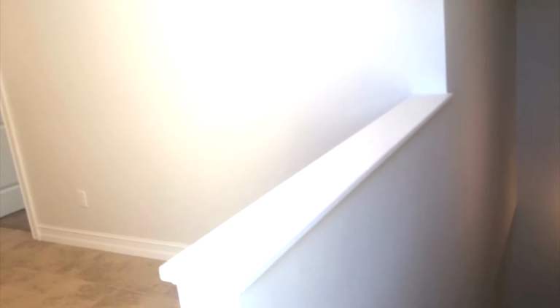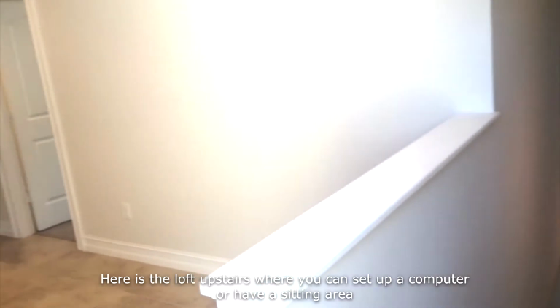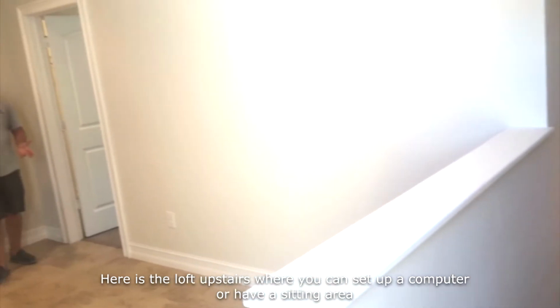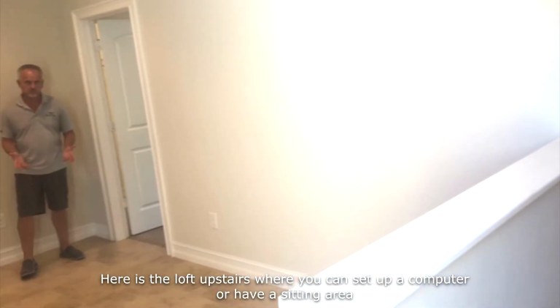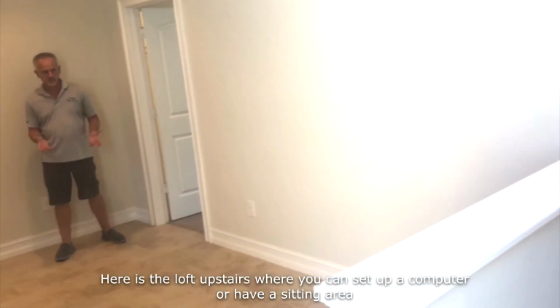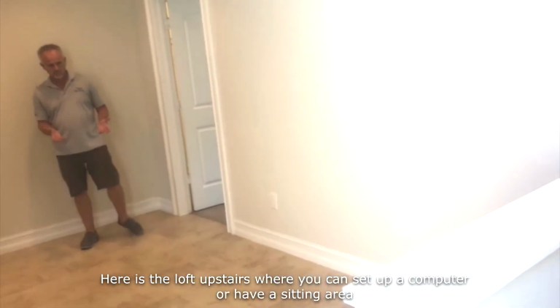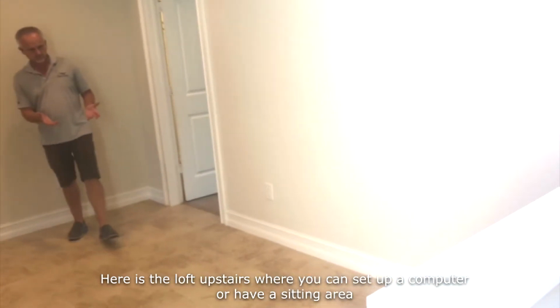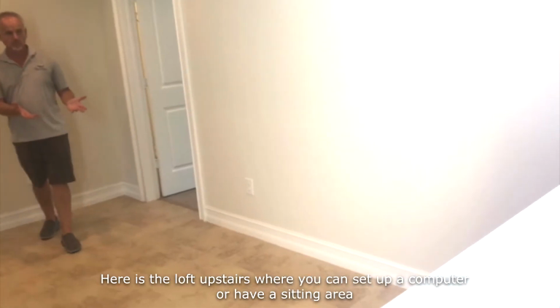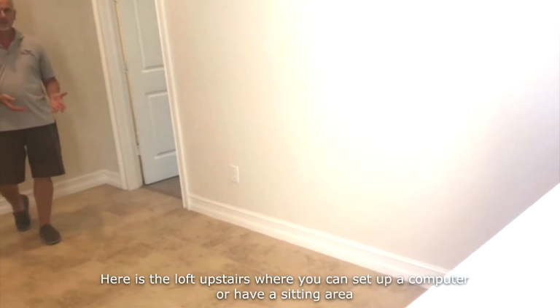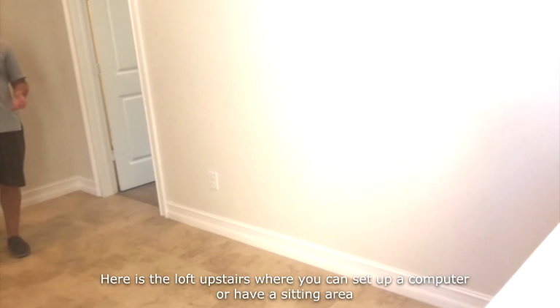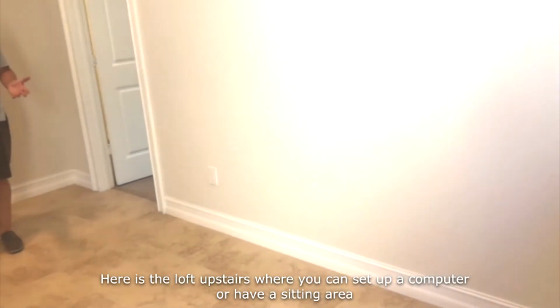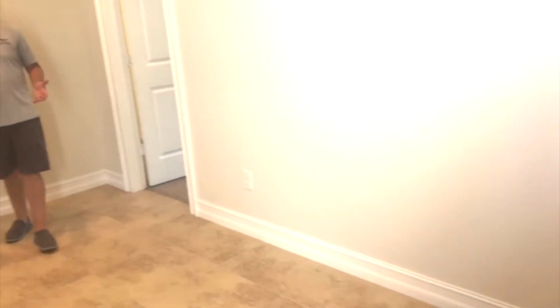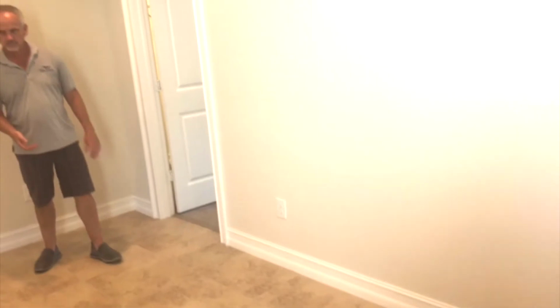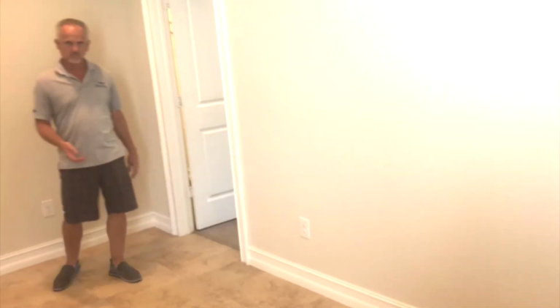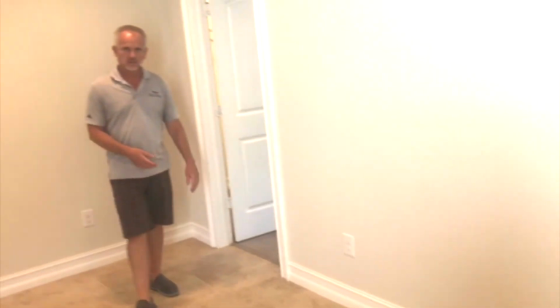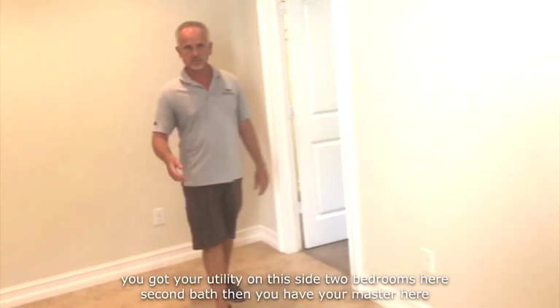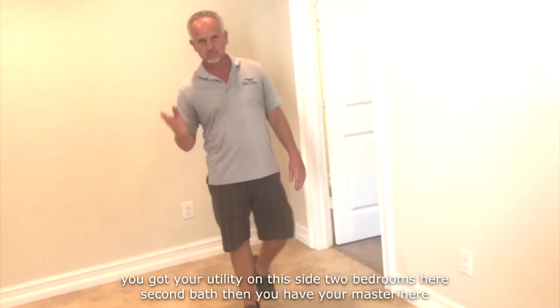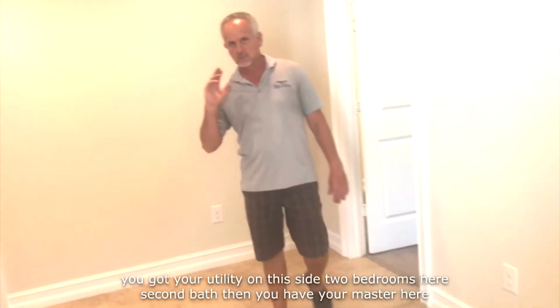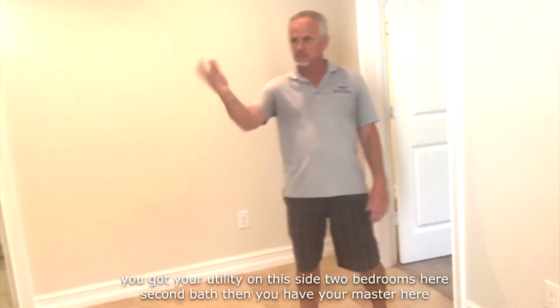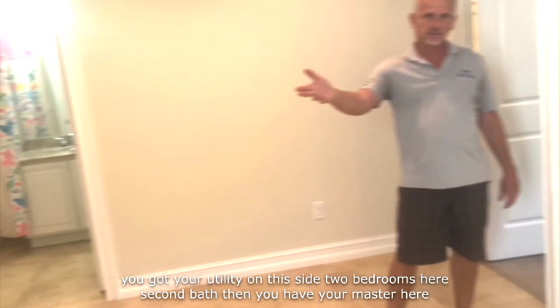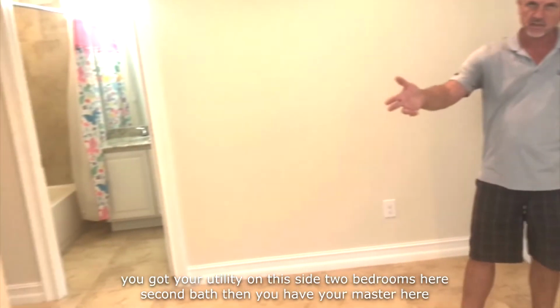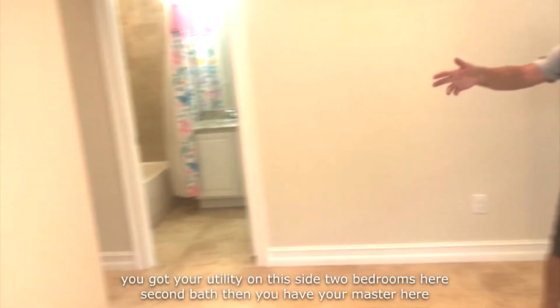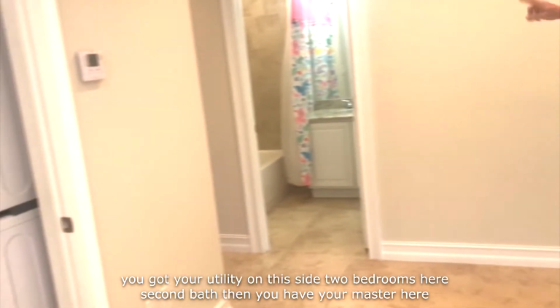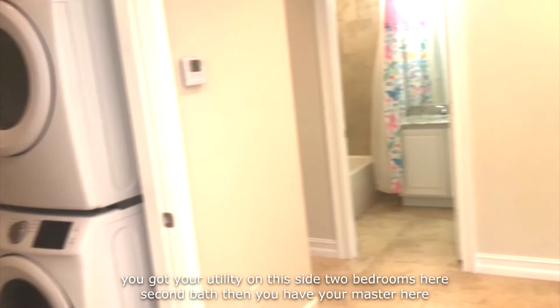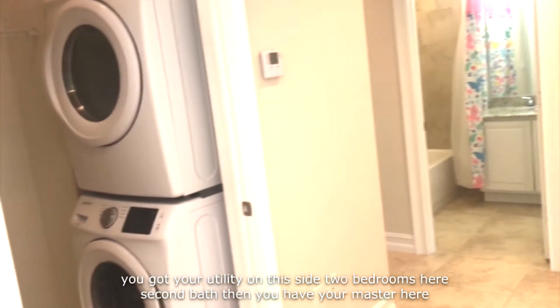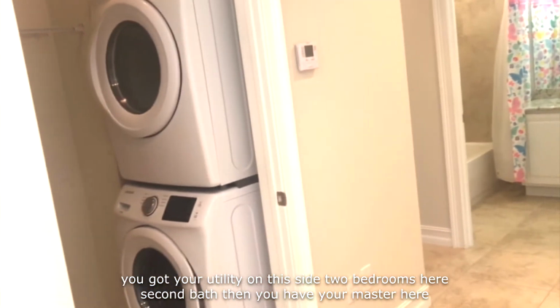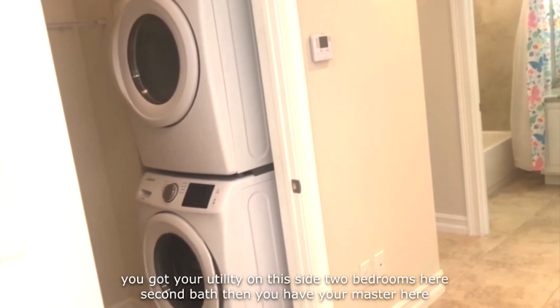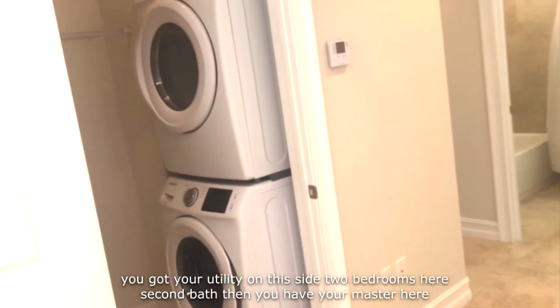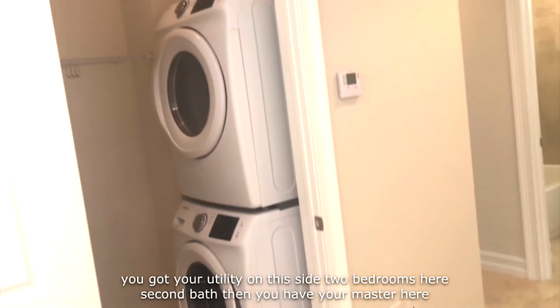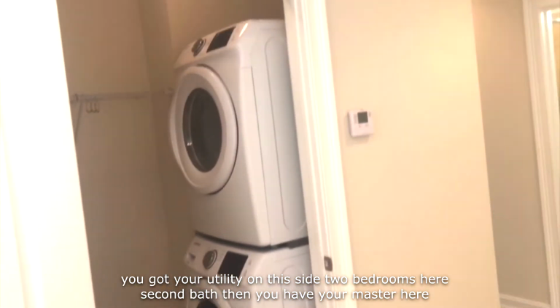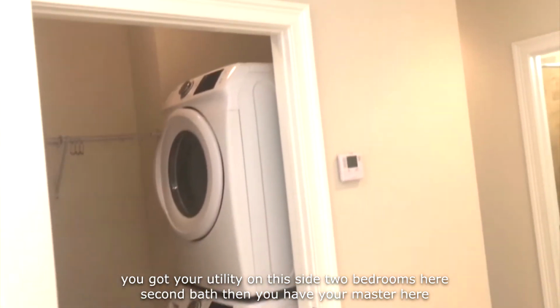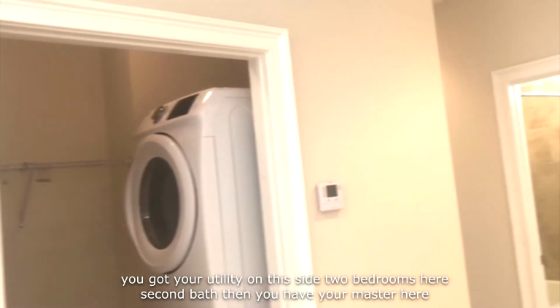Here's a loft upstairs where you can set up a computer or have a sitting area. You've got your utility on this side, two bedrooms here, second bath, and then you have your master here.